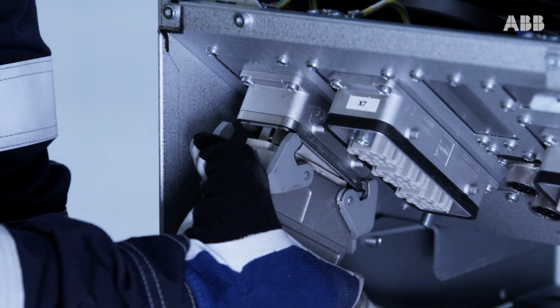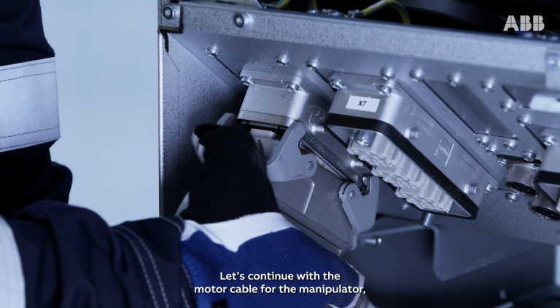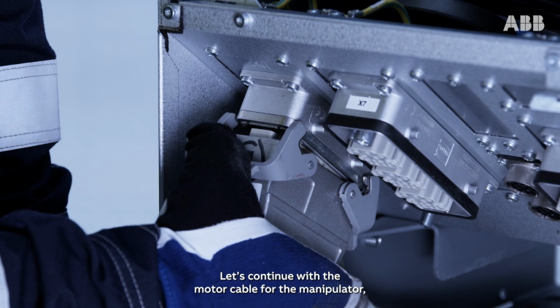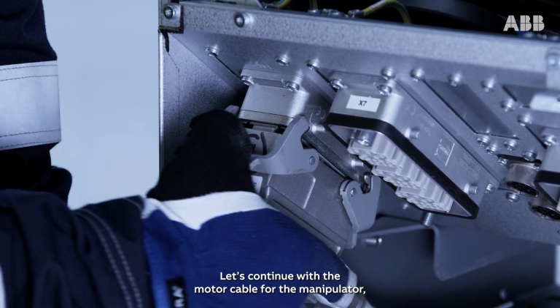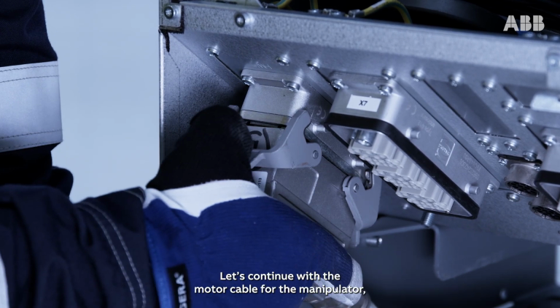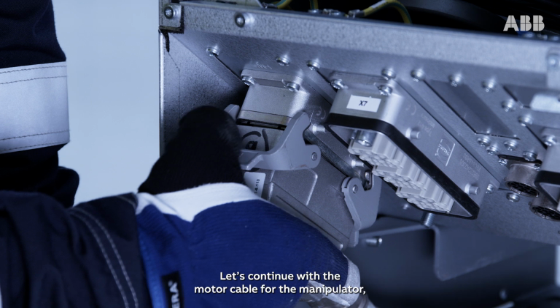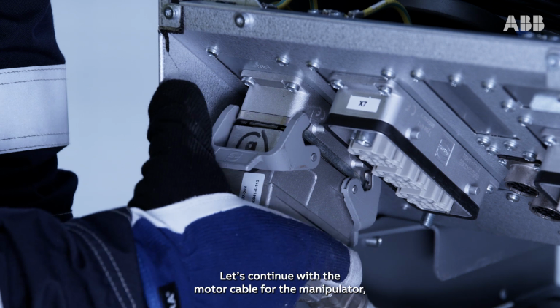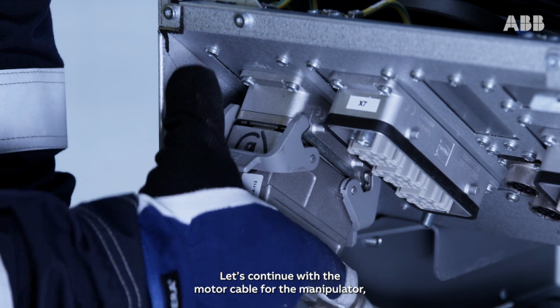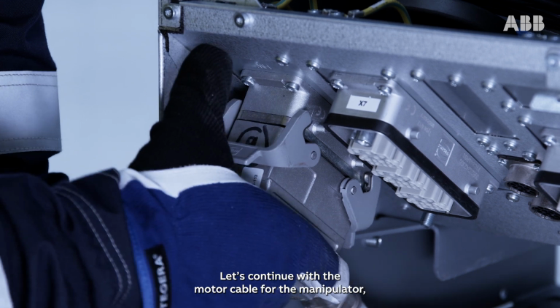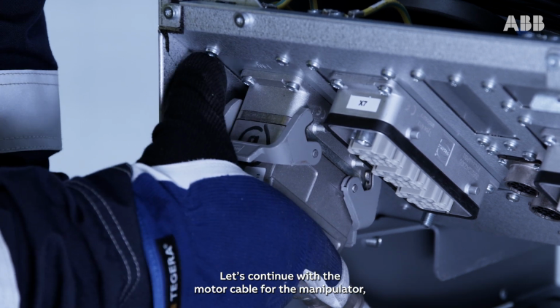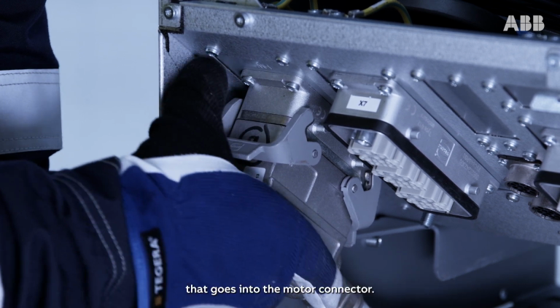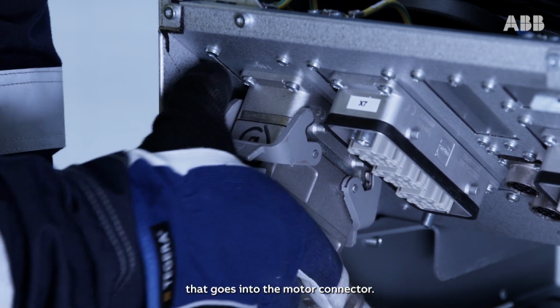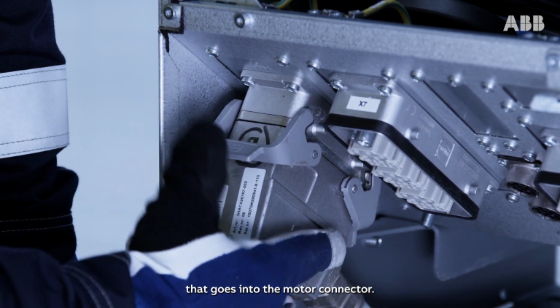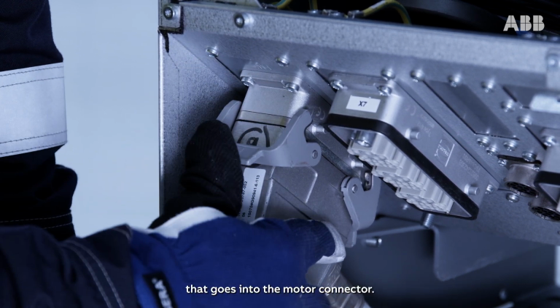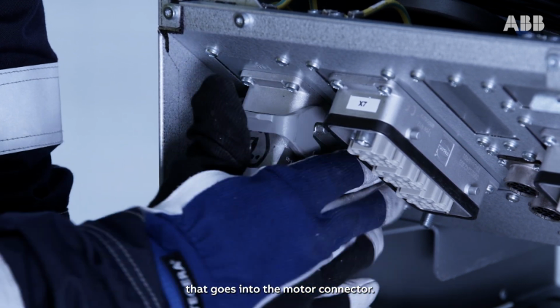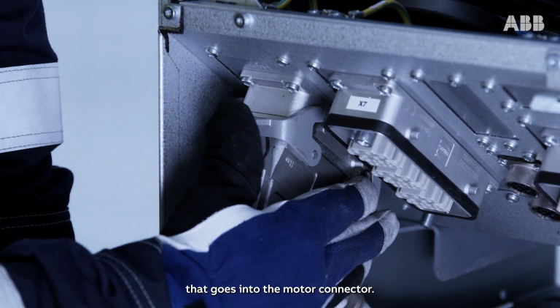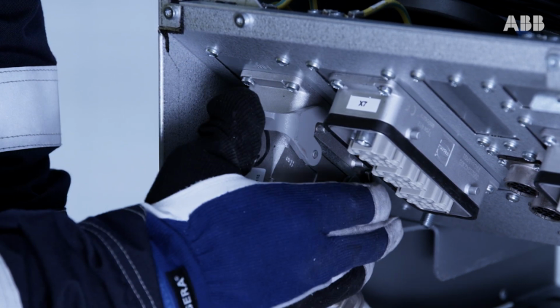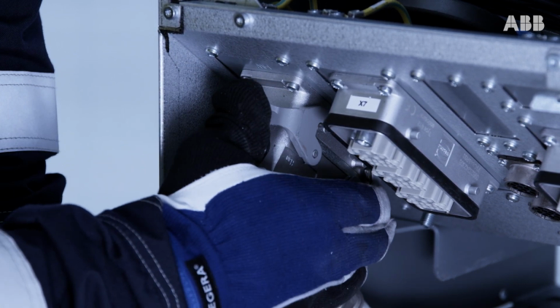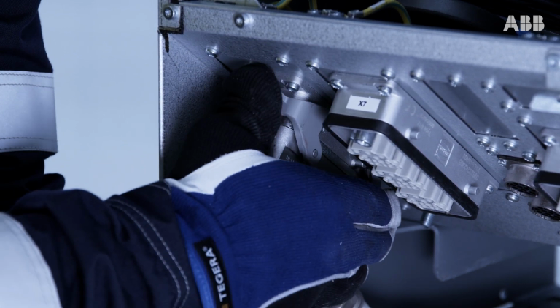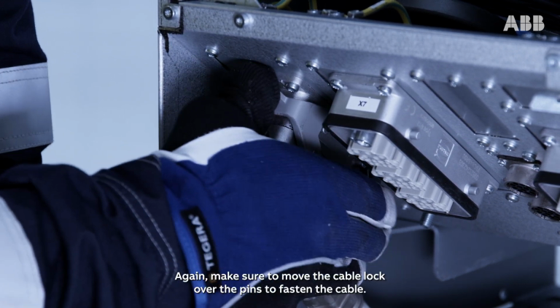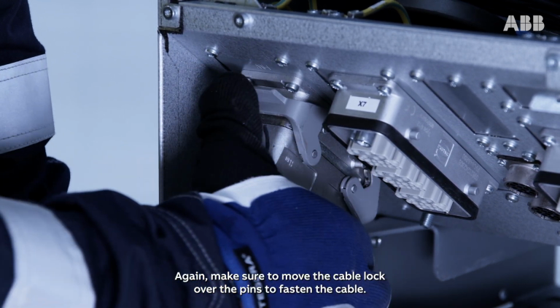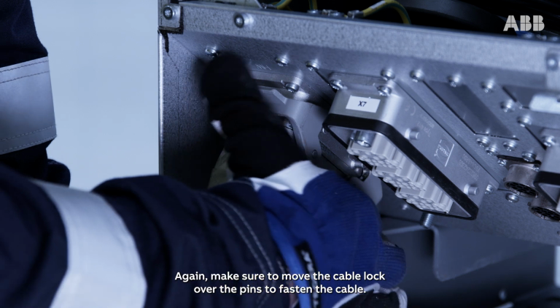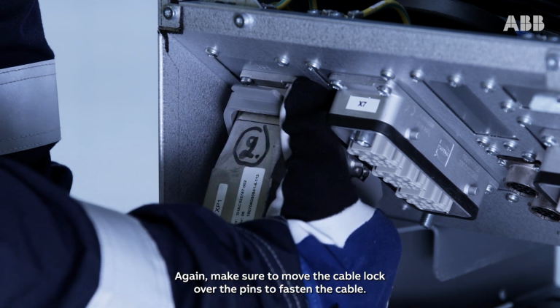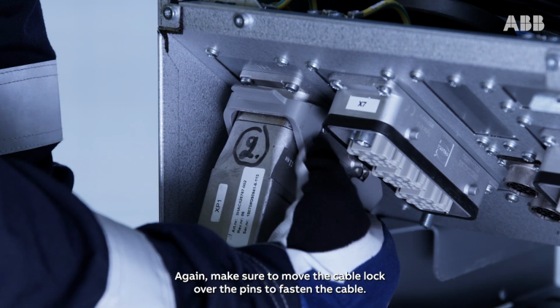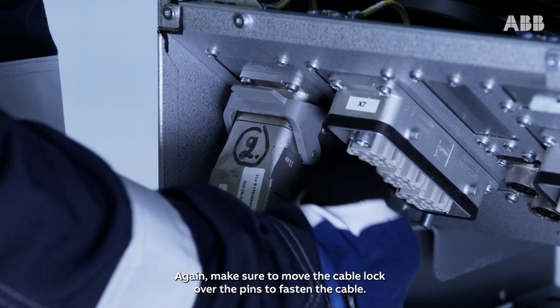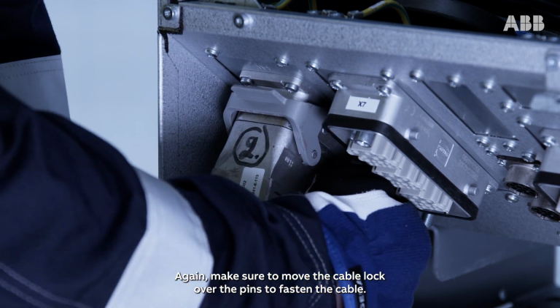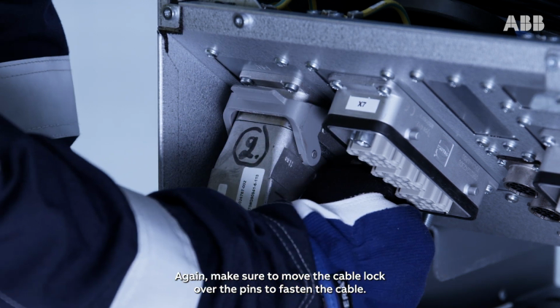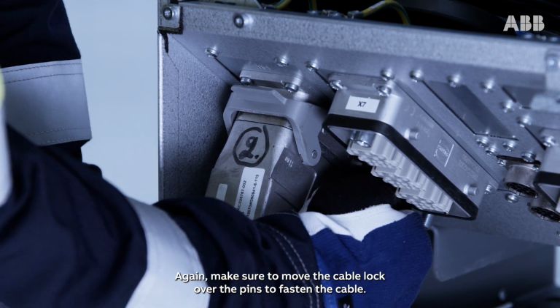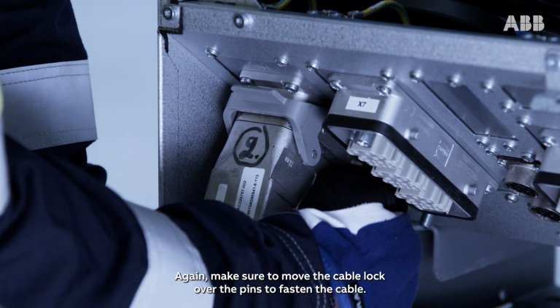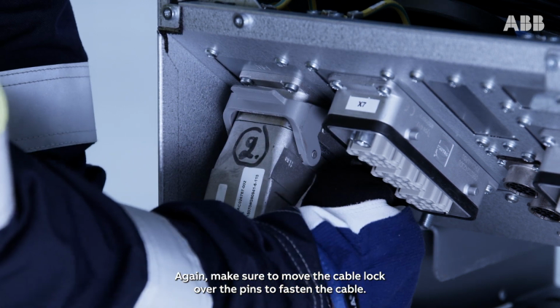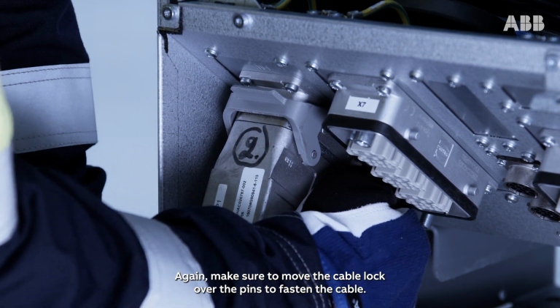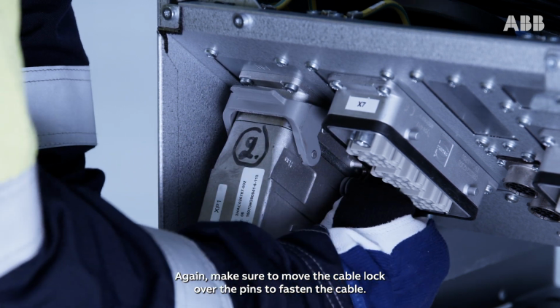Let's continue with the motor cable for the manipulator that goes into the motor connector. Again, make sure to move the cable lock over the pins to fasten the cable.